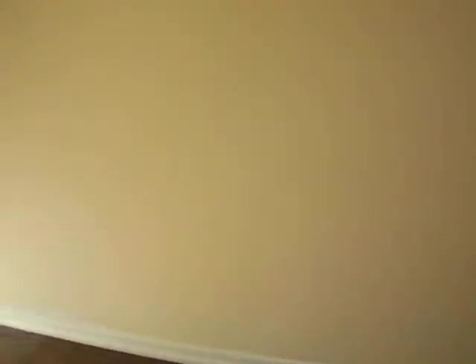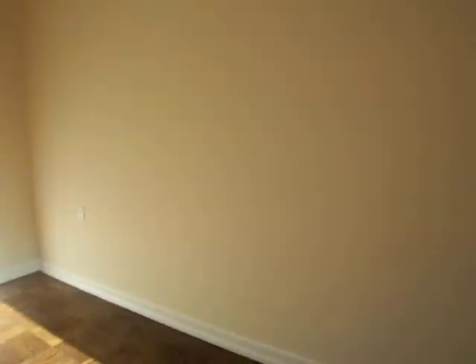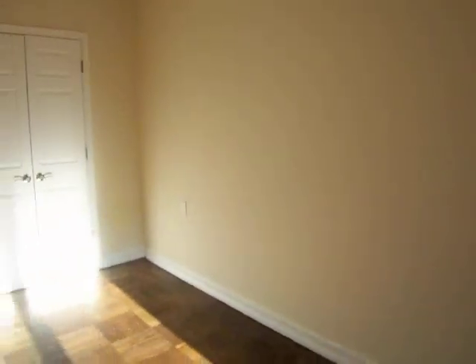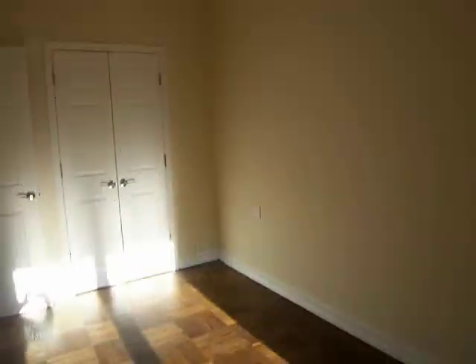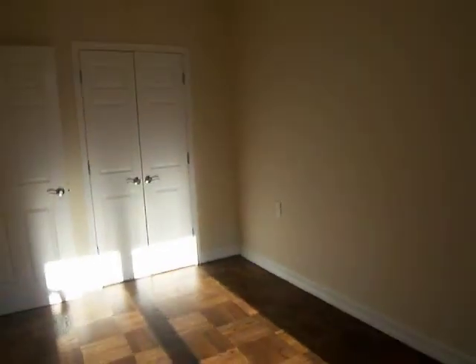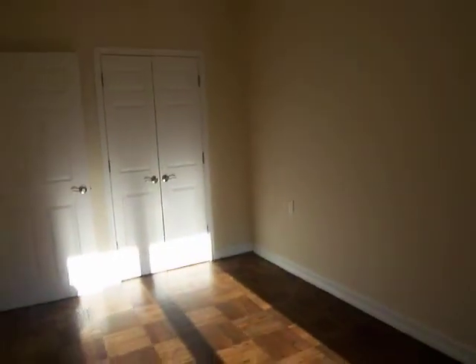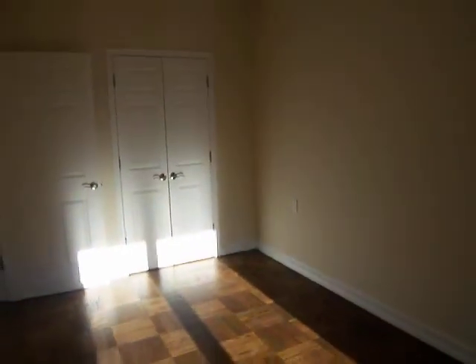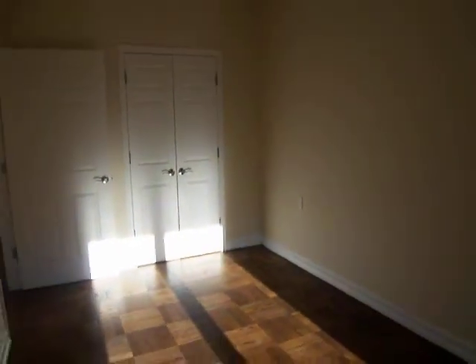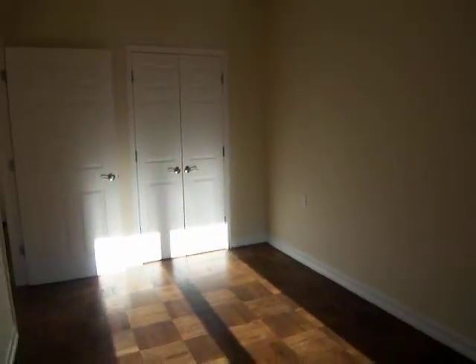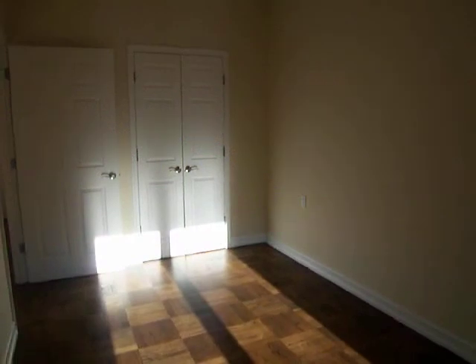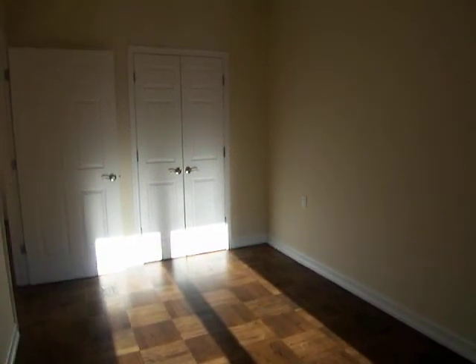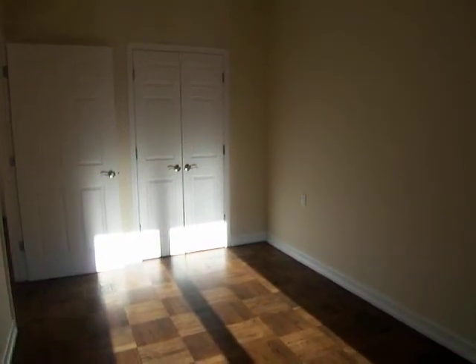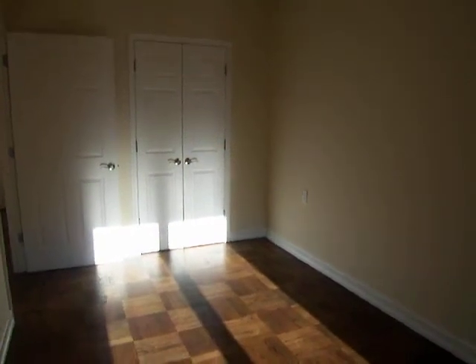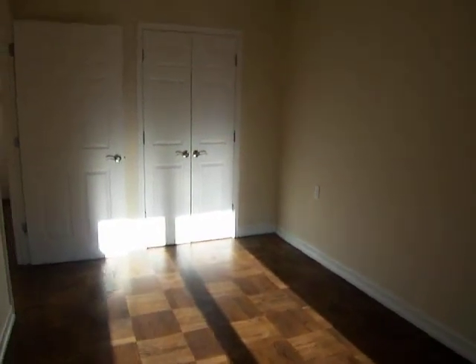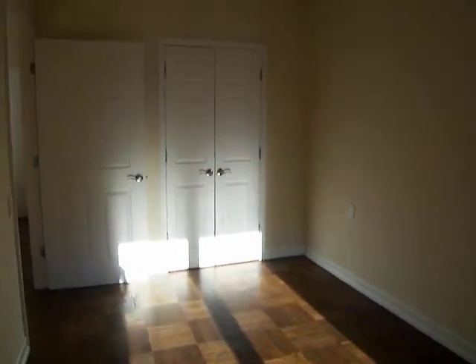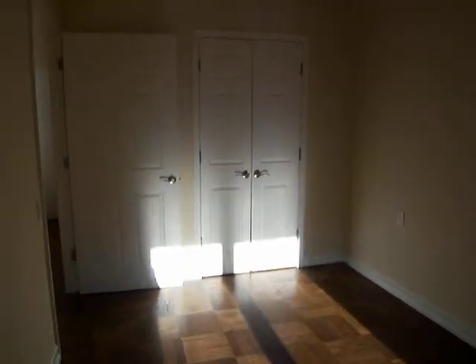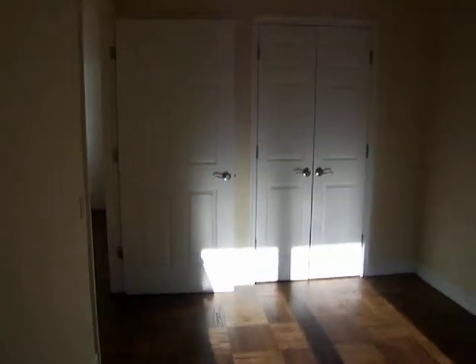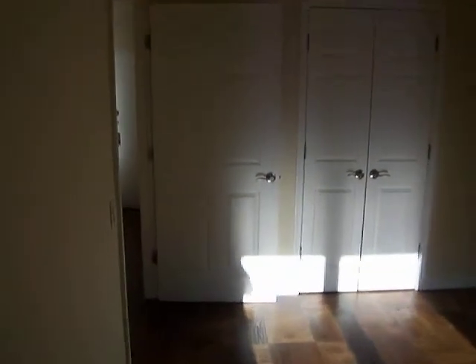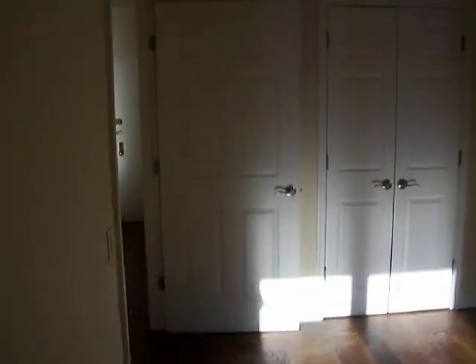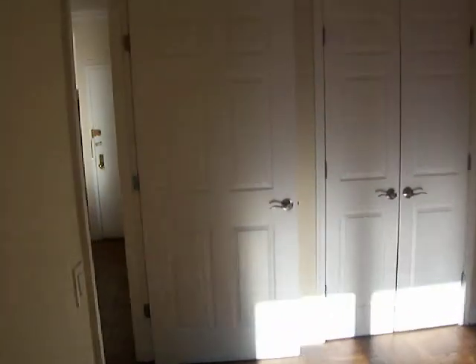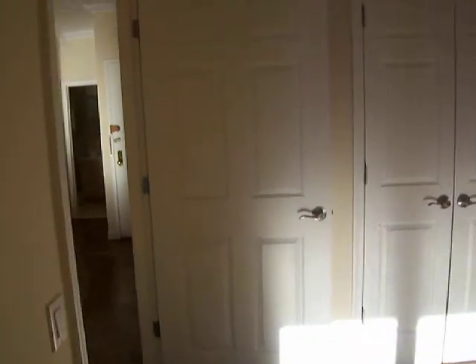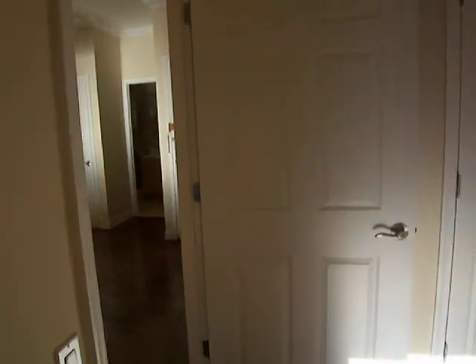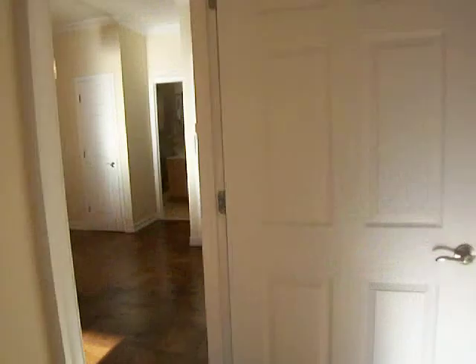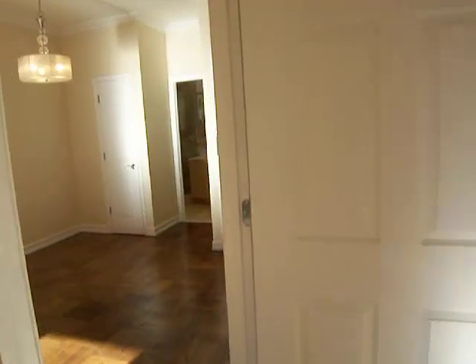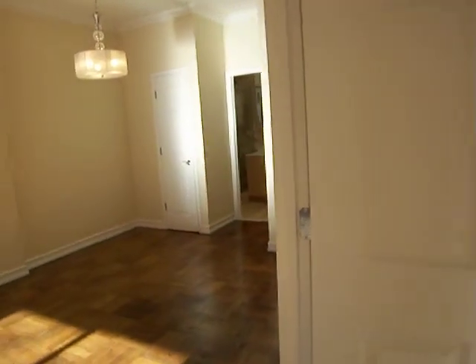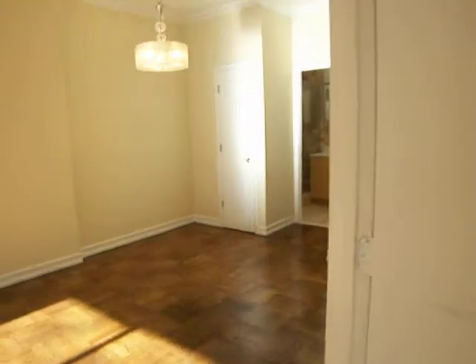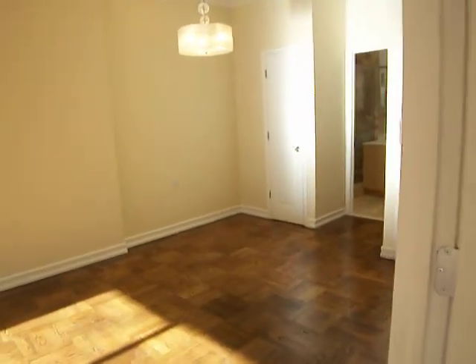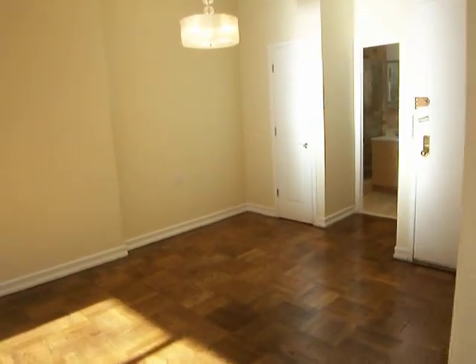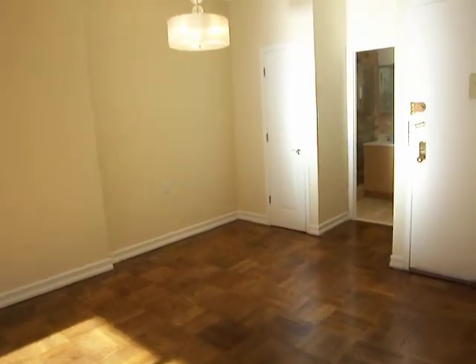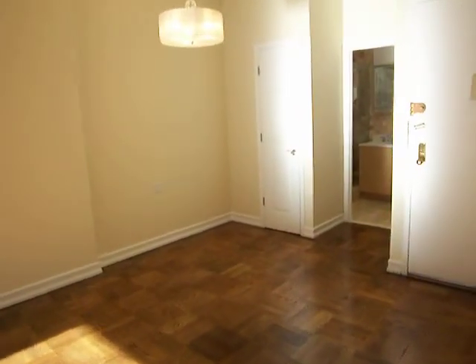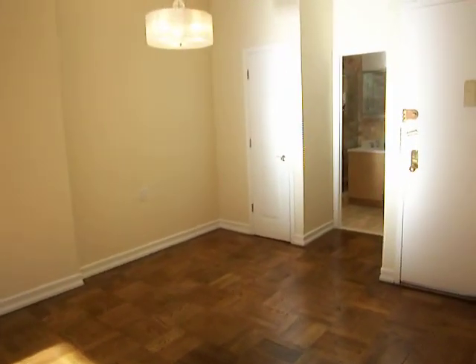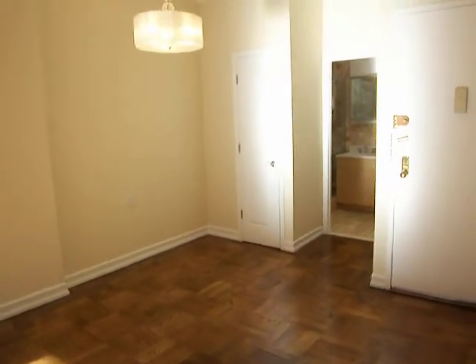Large closet. And that's our one bedroom for sale at 114 East 27th Street, Apartment 3B.